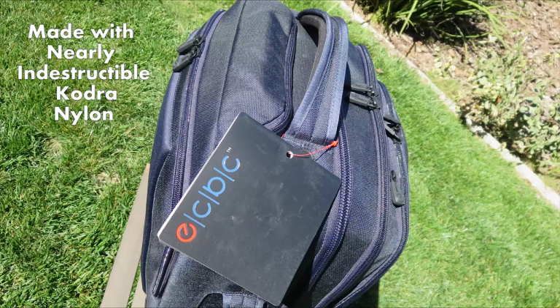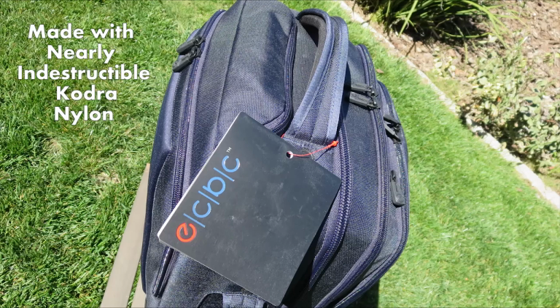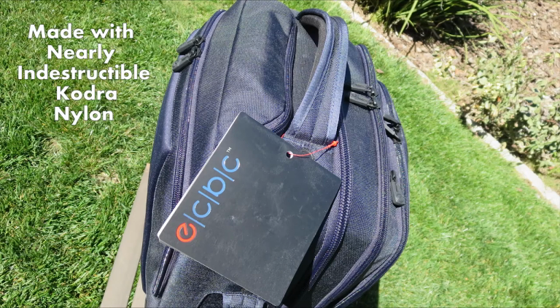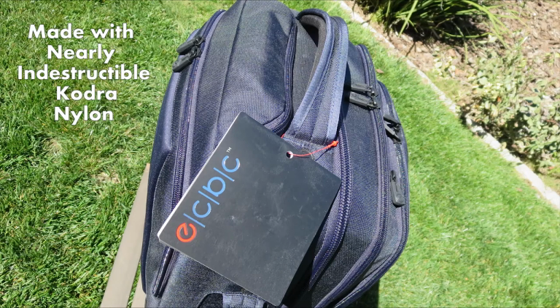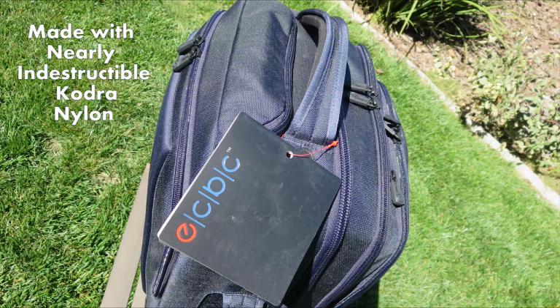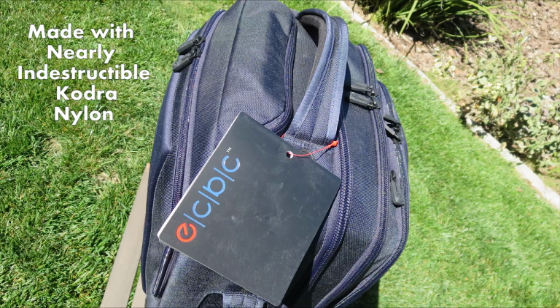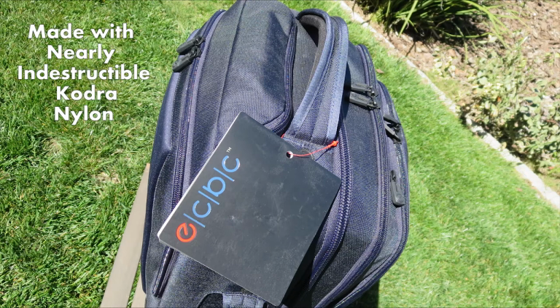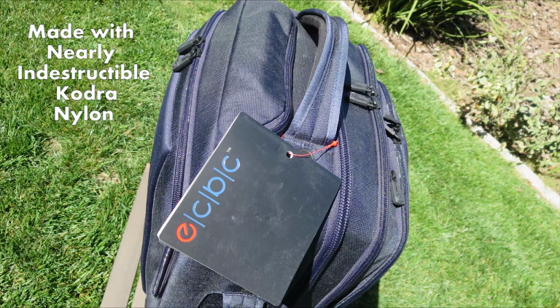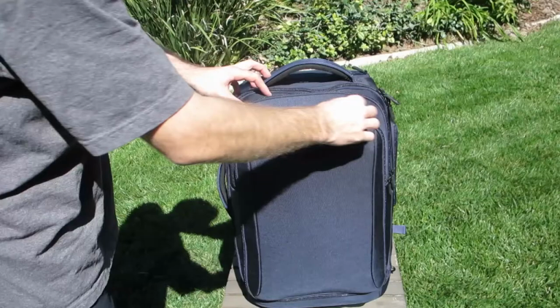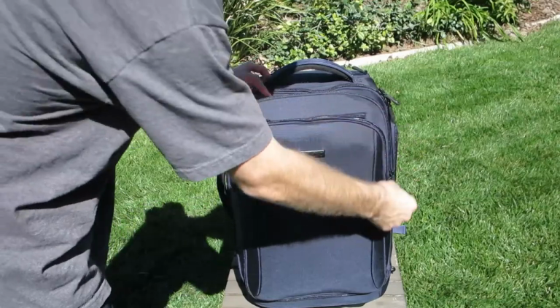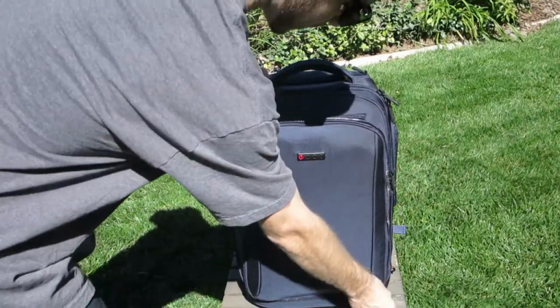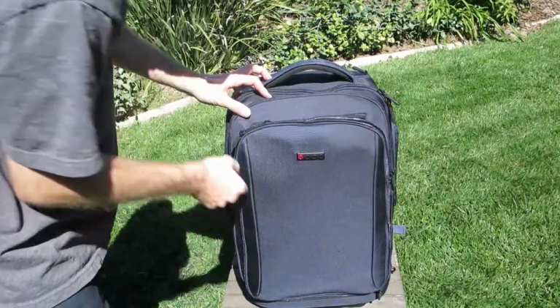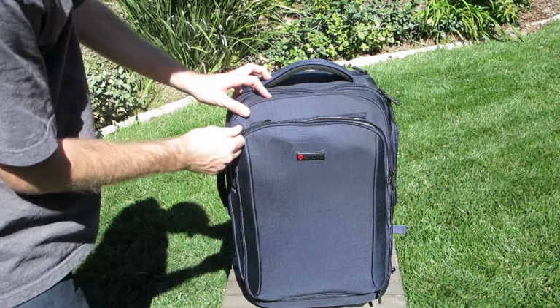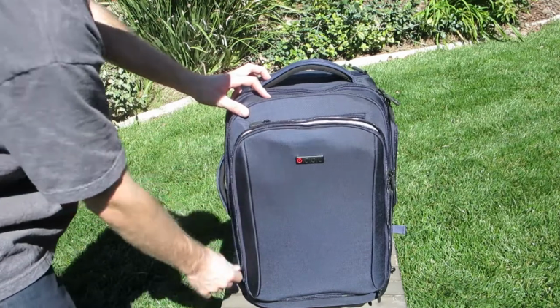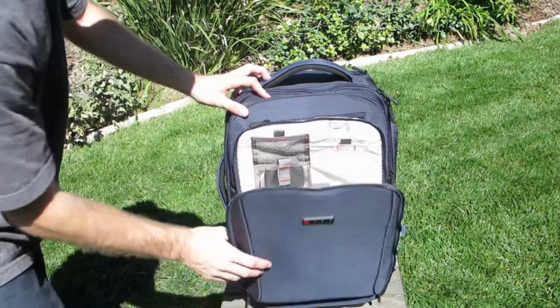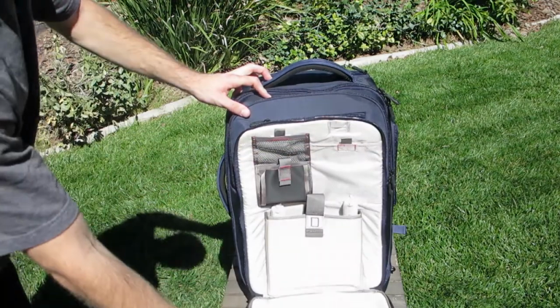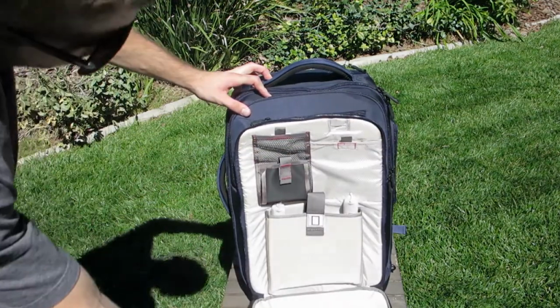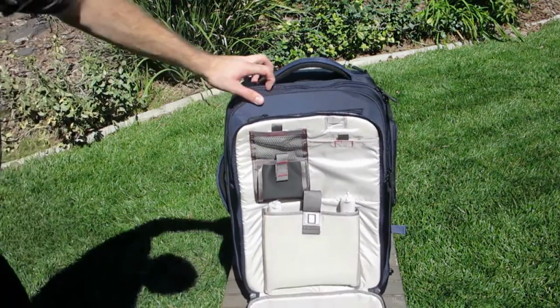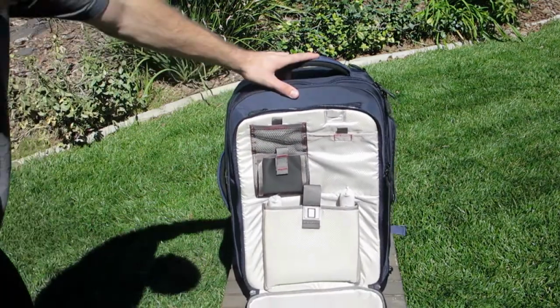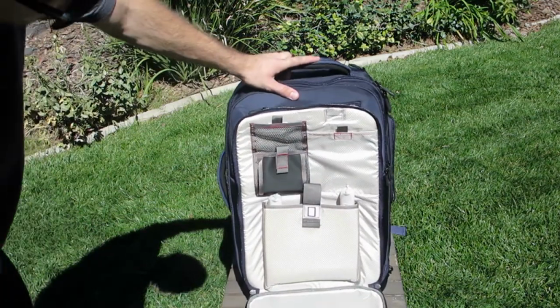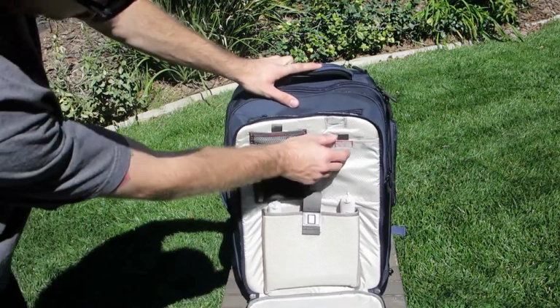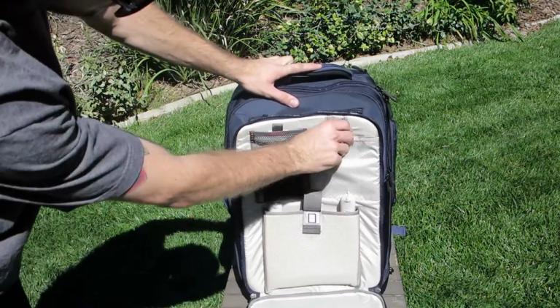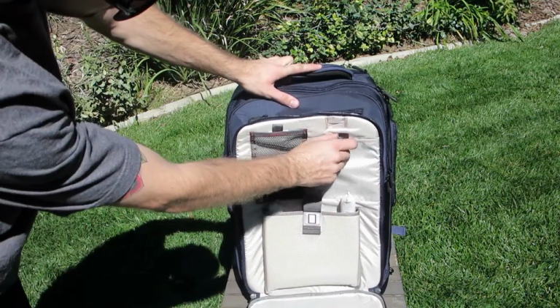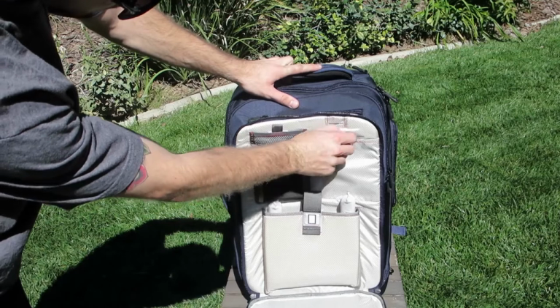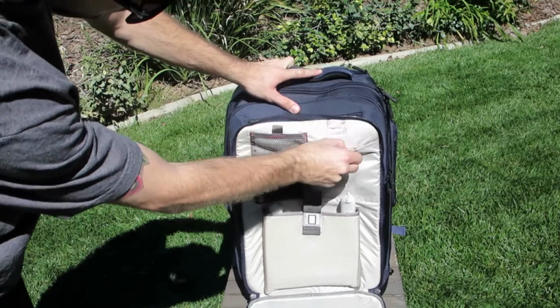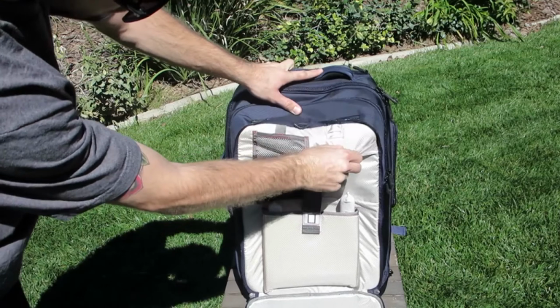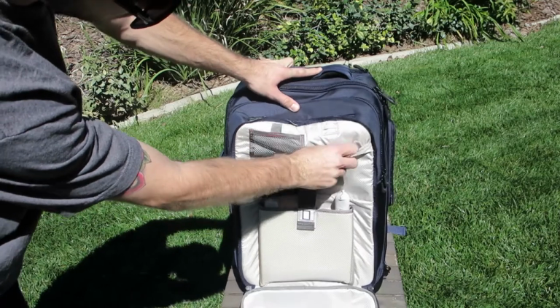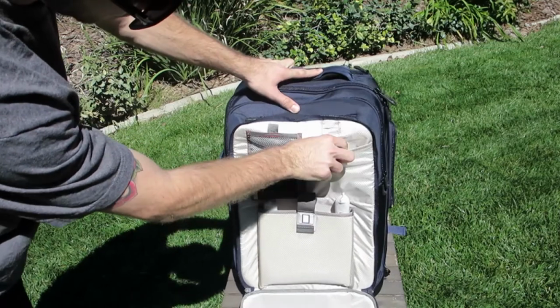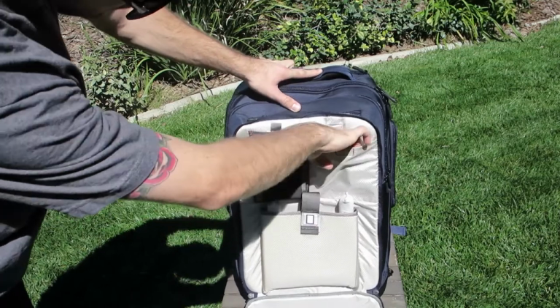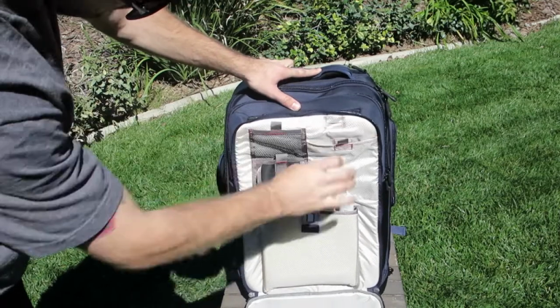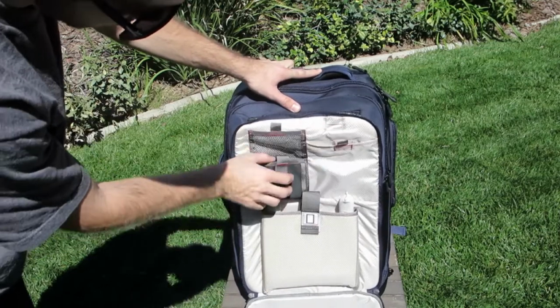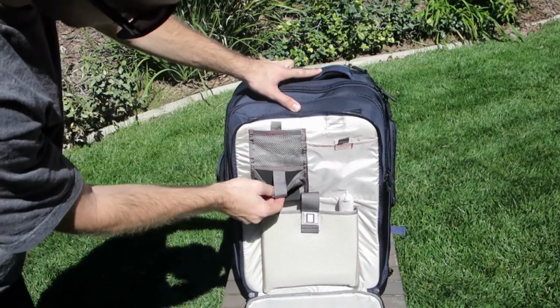The bag itself is constructed with a Kodra nylon material, which is an extremely durable, resilient material, which is great. It keeps it from getting real beat up, and the material is also water-resistant.